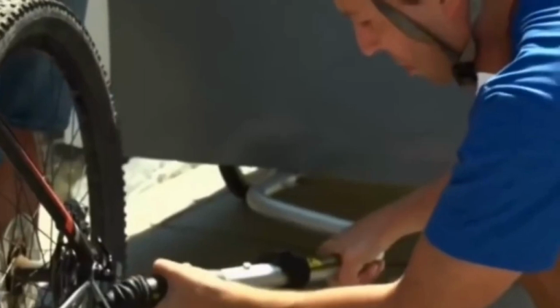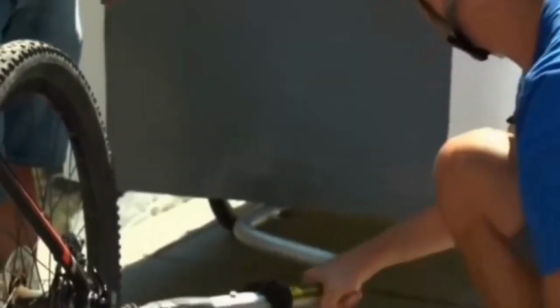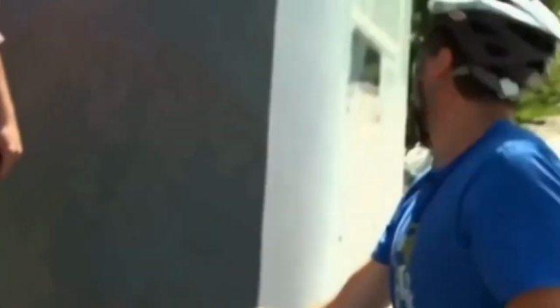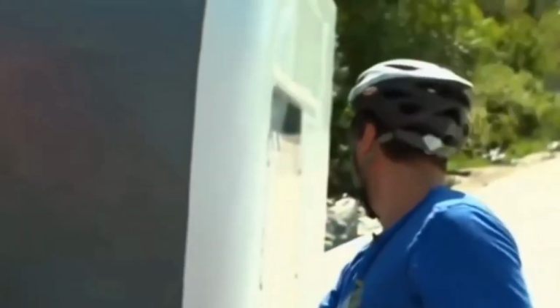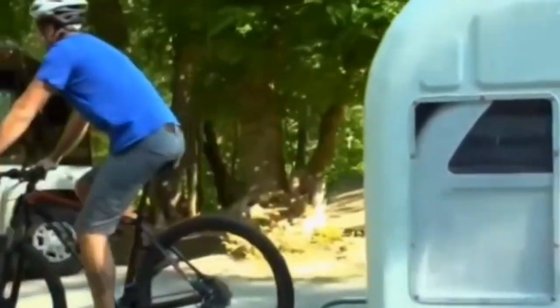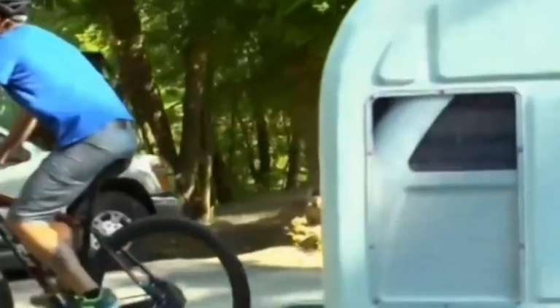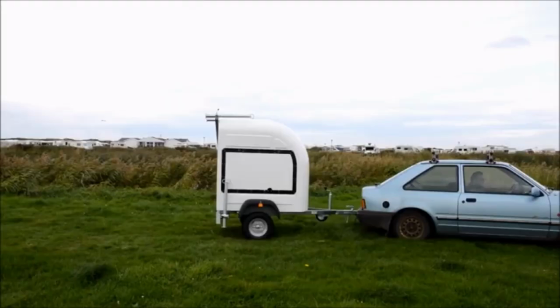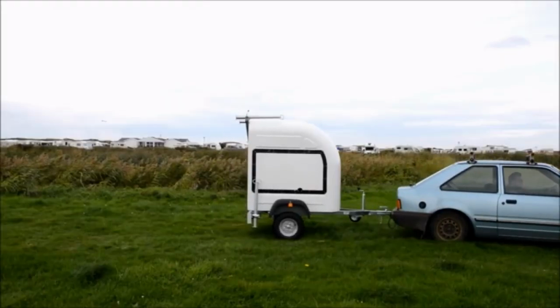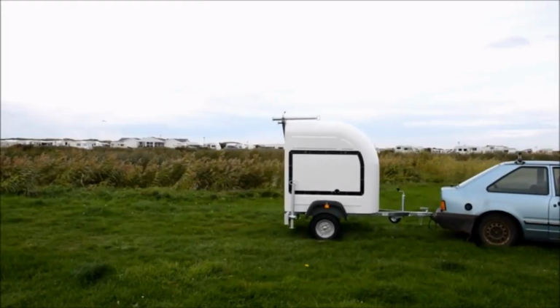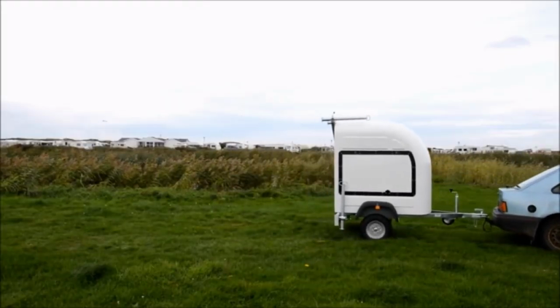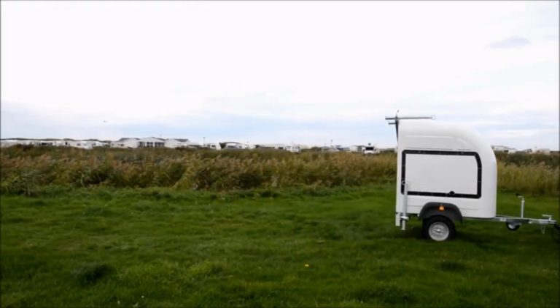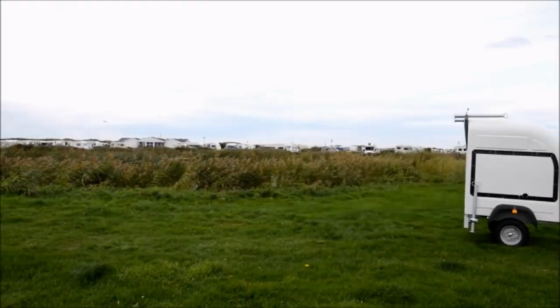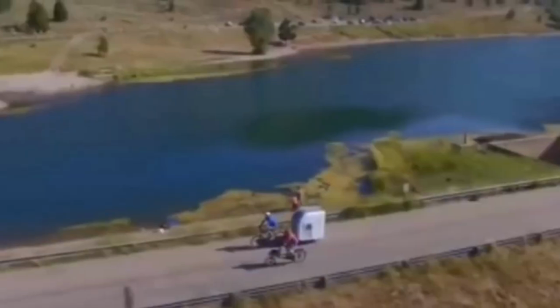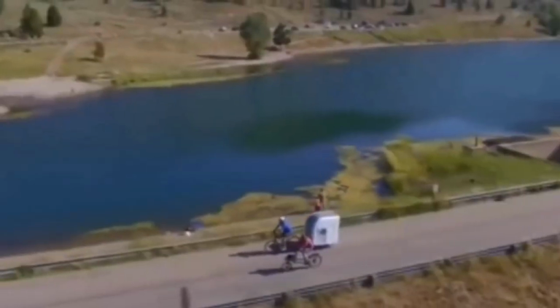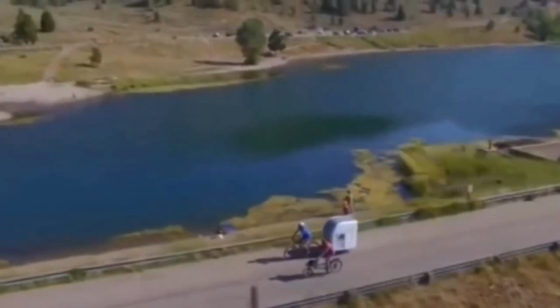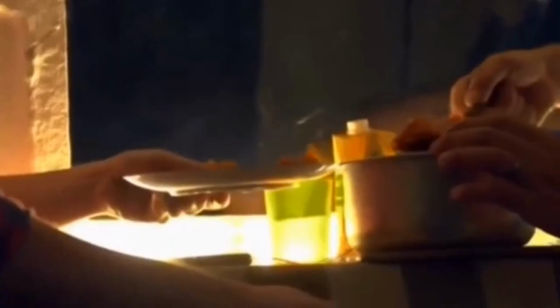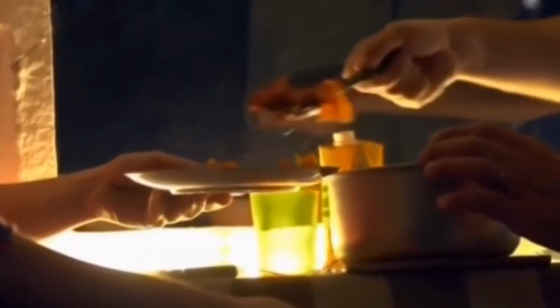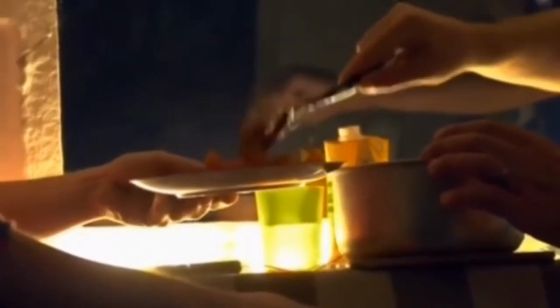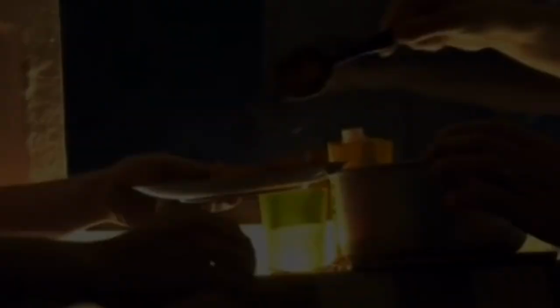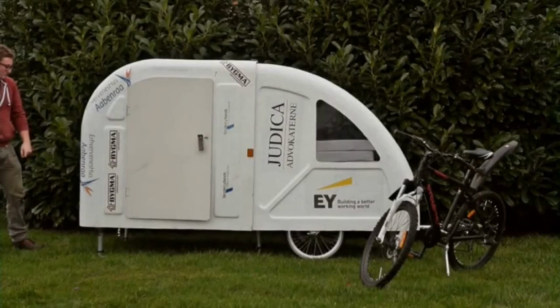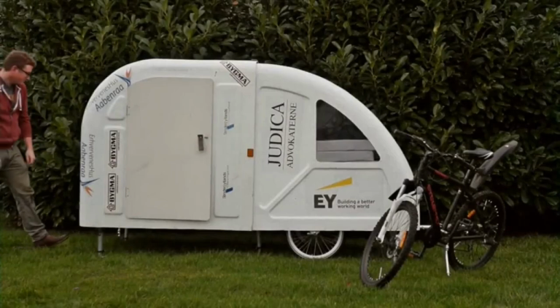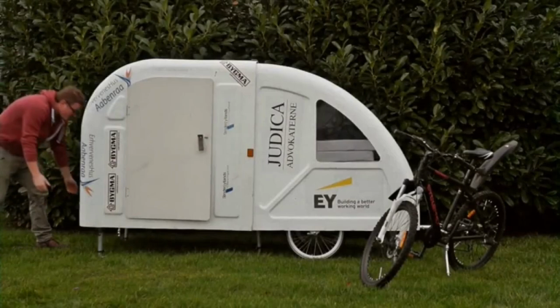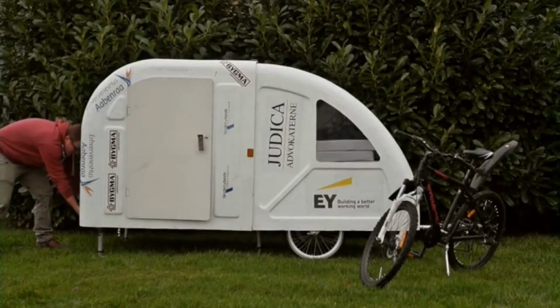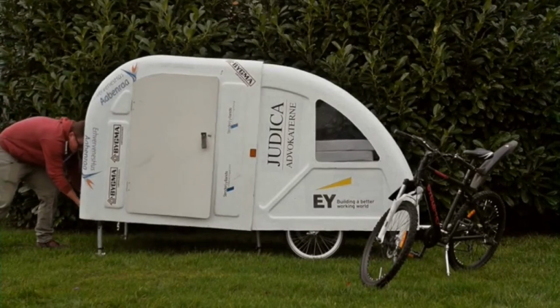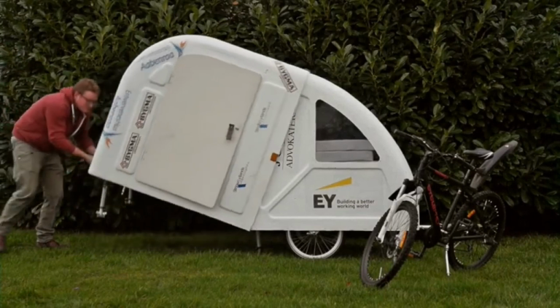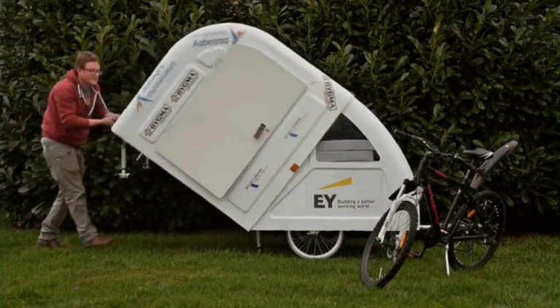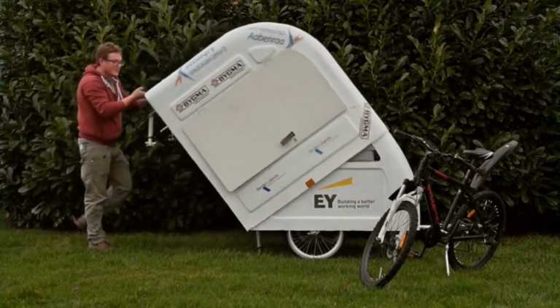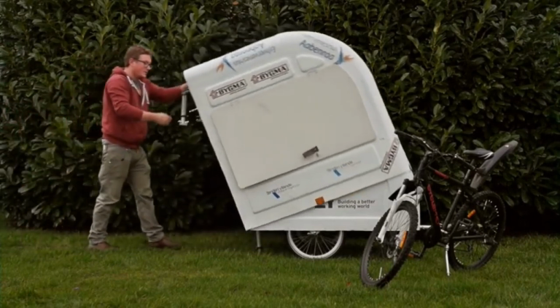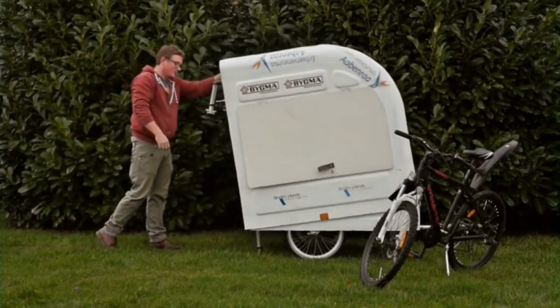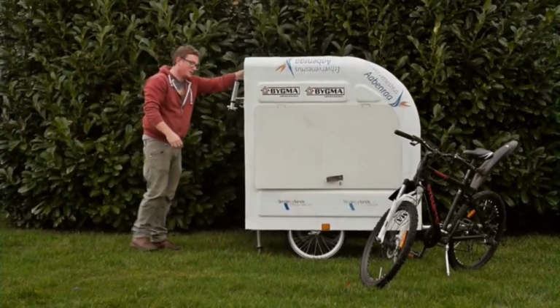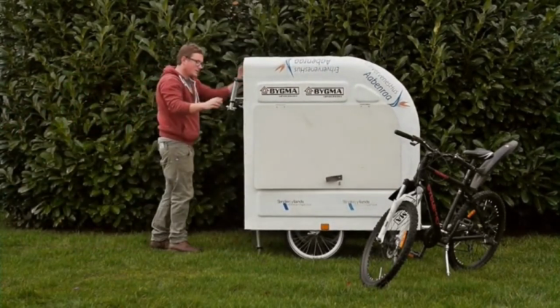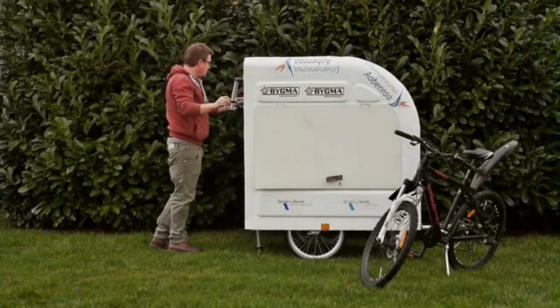The camper's unique shape and hardshell exterior provide a cozy, secure feeling inside. With a Wide Path Camper, you can enjoy the freedom of taking your bicycle, cargo and camping trailer with you wherever you pedal.